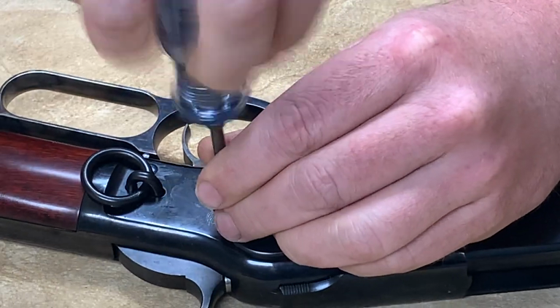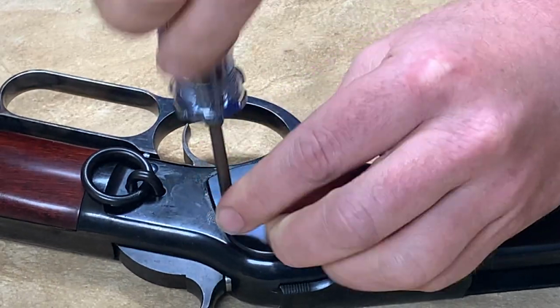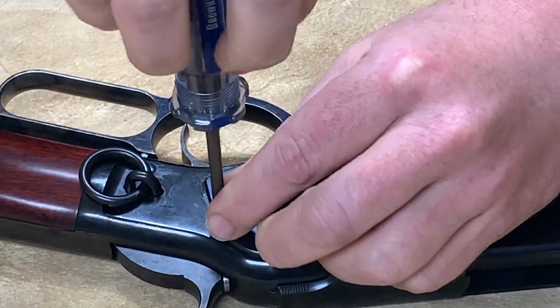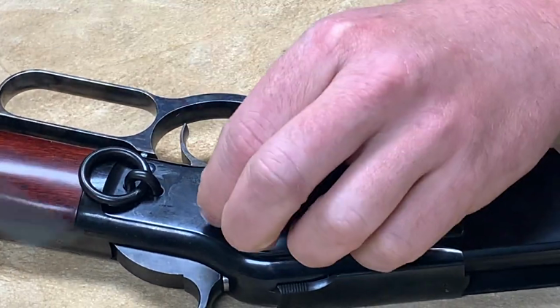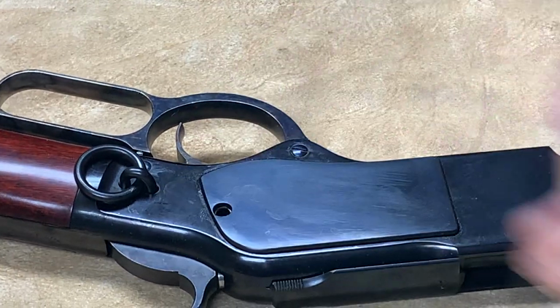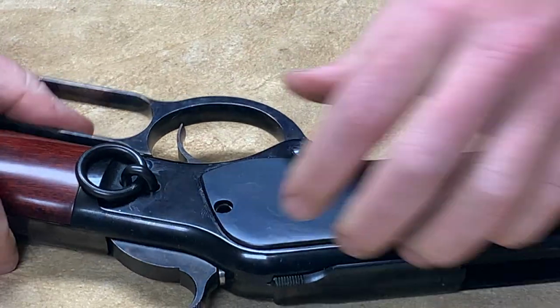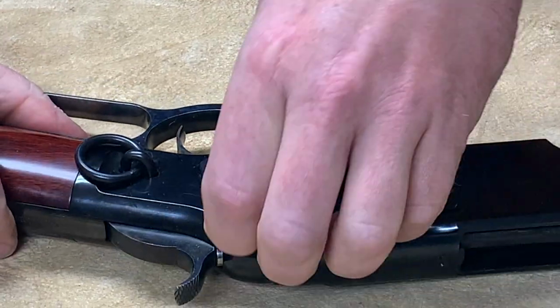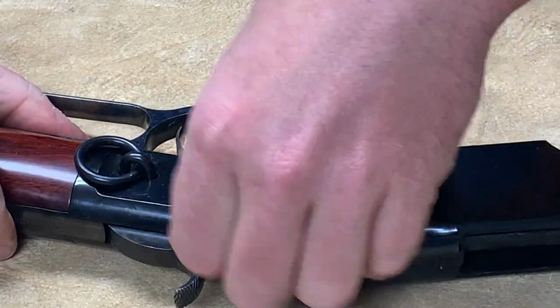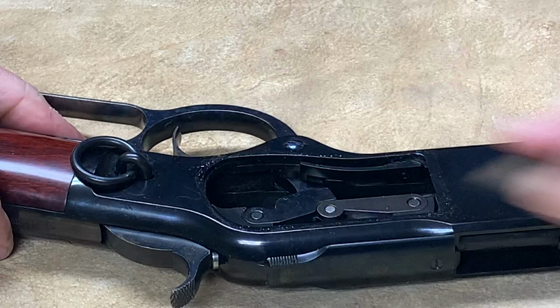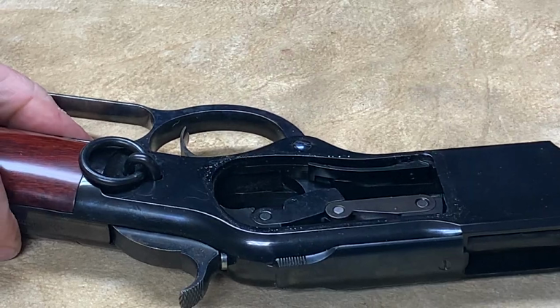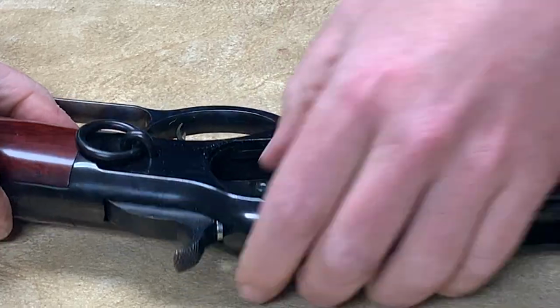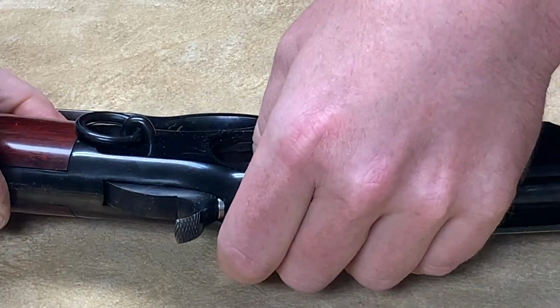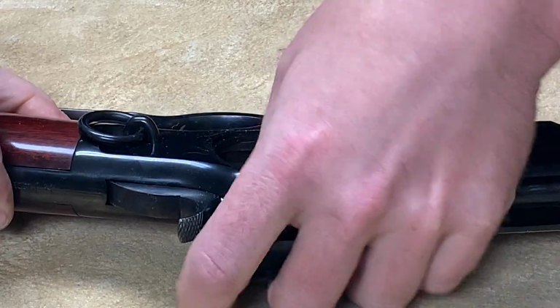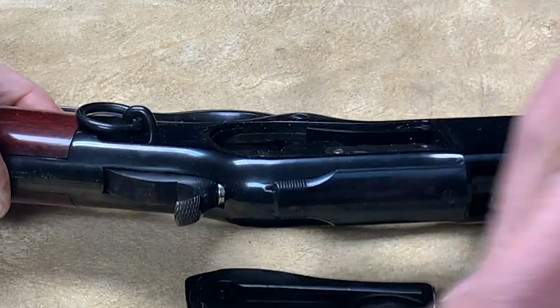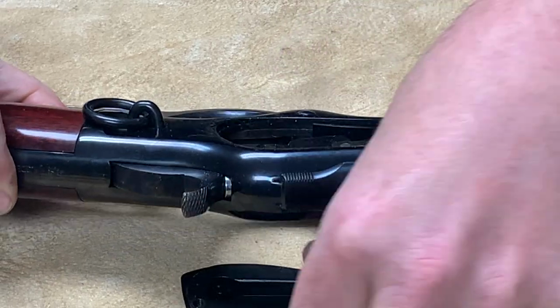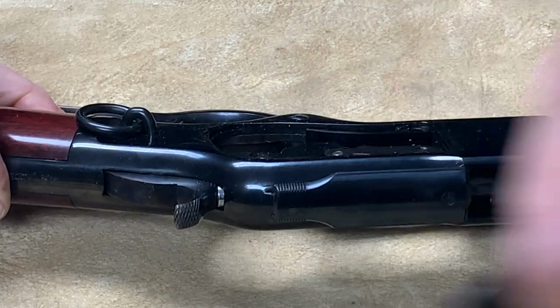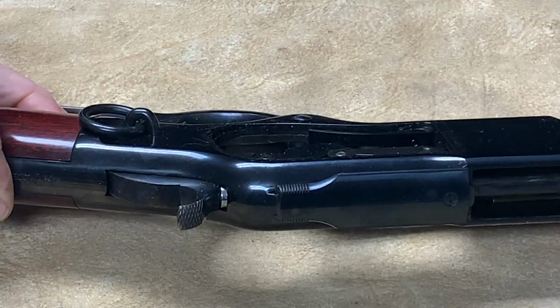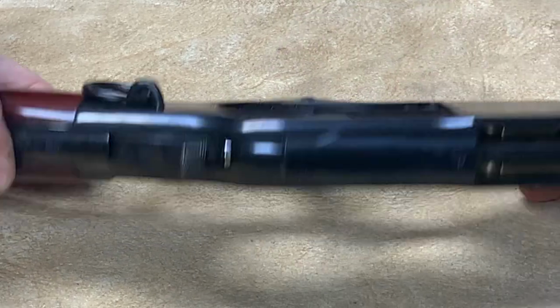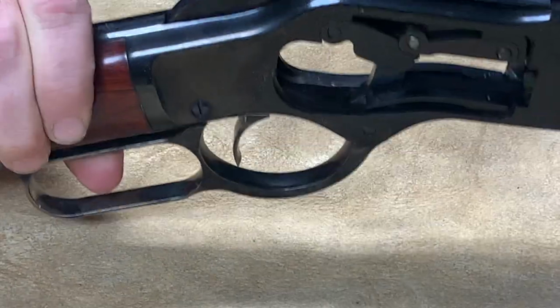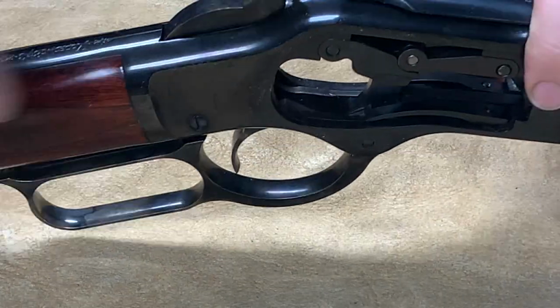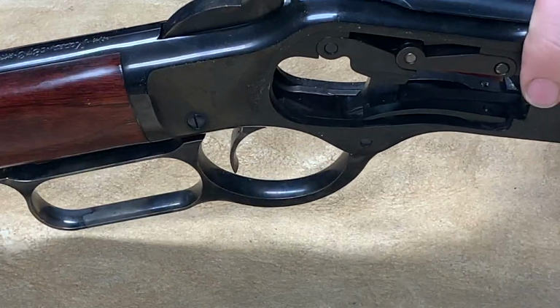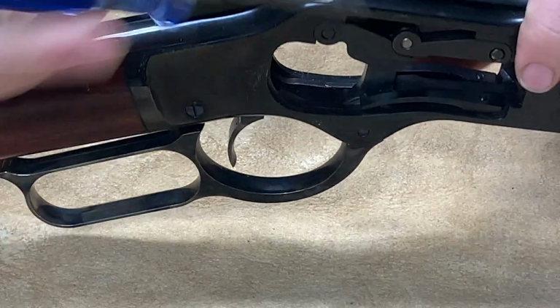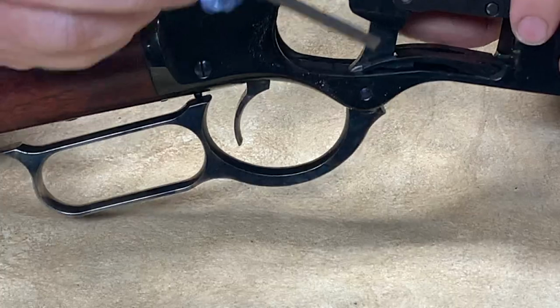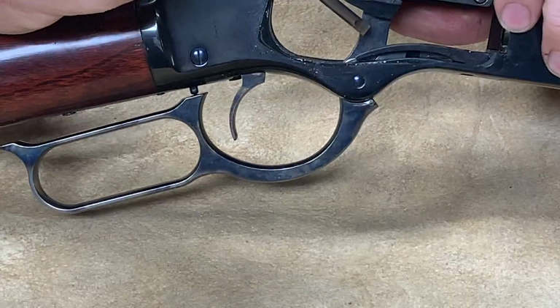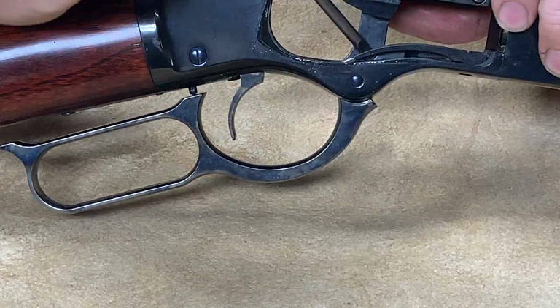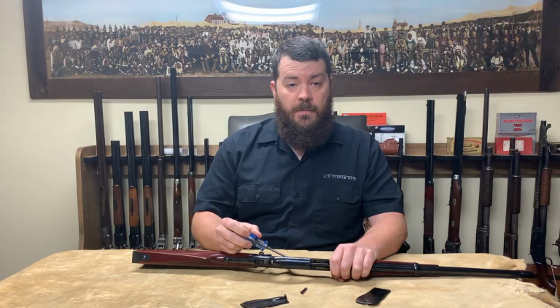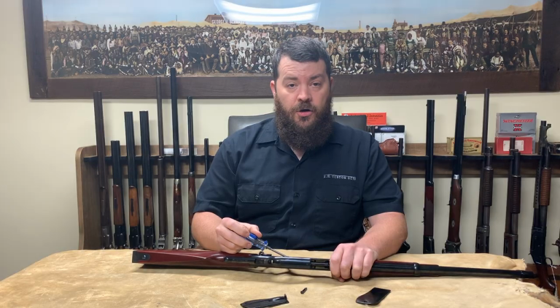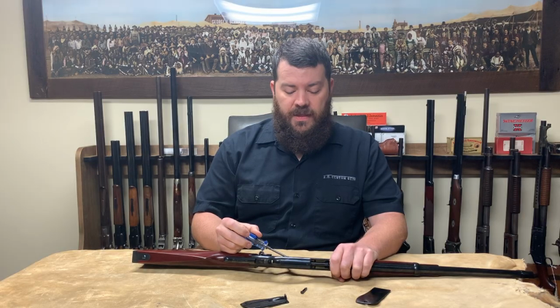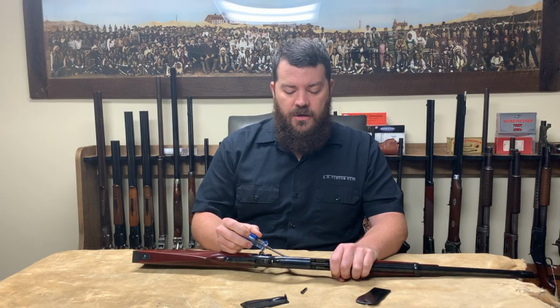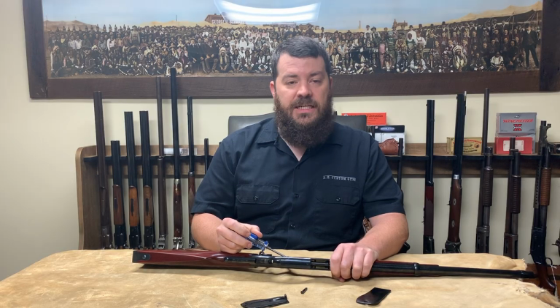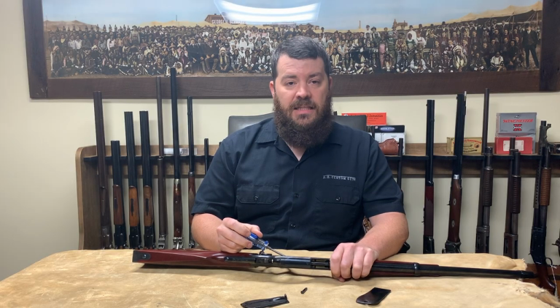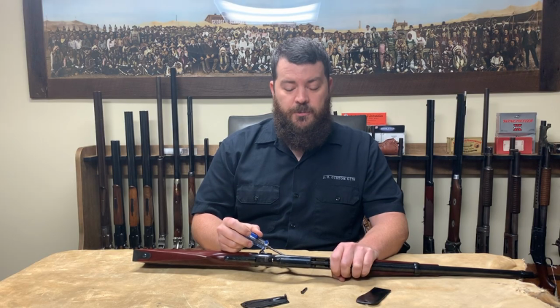The side plate comes off. Now, as we look inside the rifle, you can see that there is a spring here. This is the carrier lifter spring, and a spring on the other side that's a mirror of that, which is the lever spring.